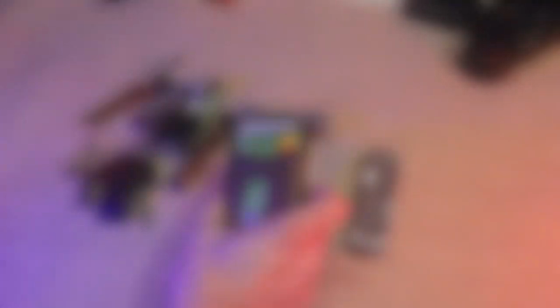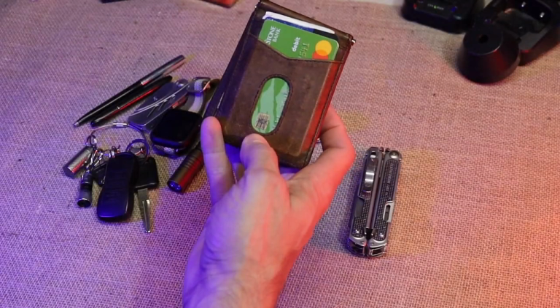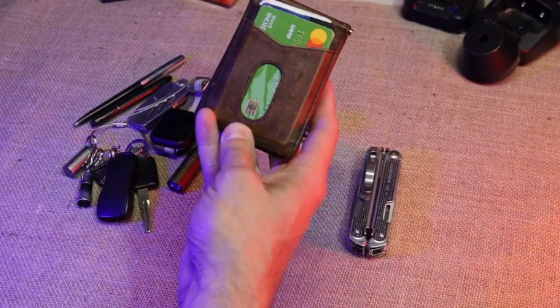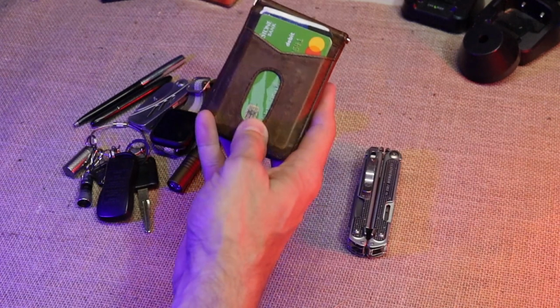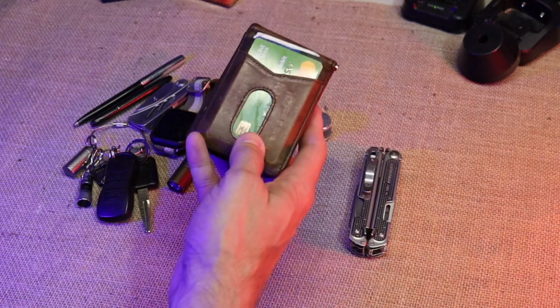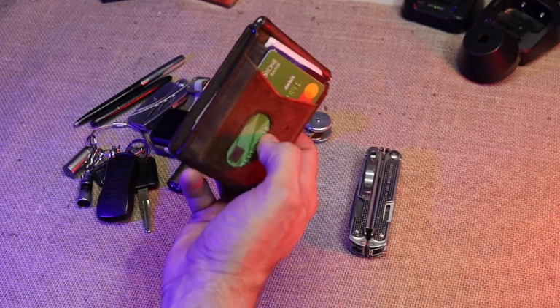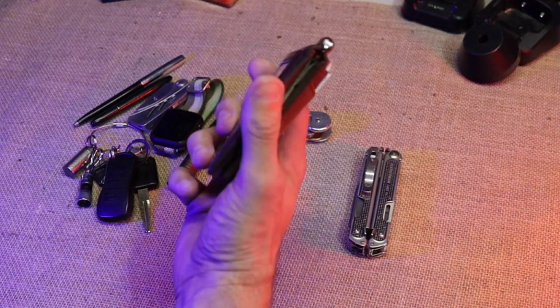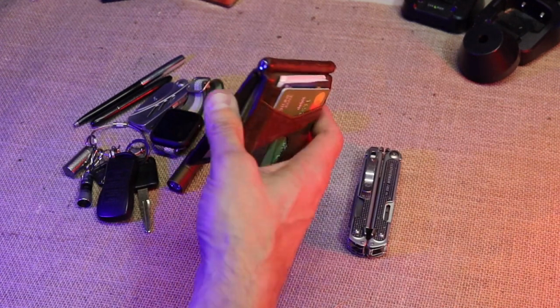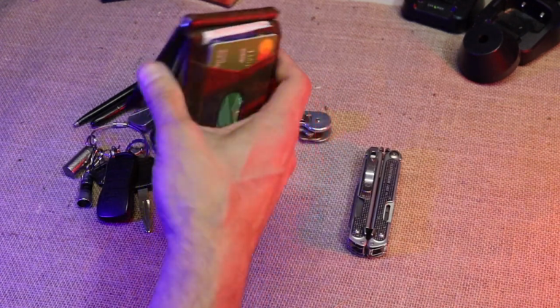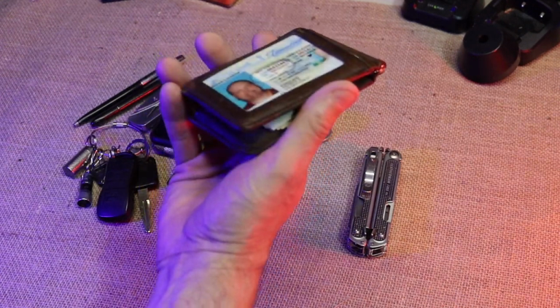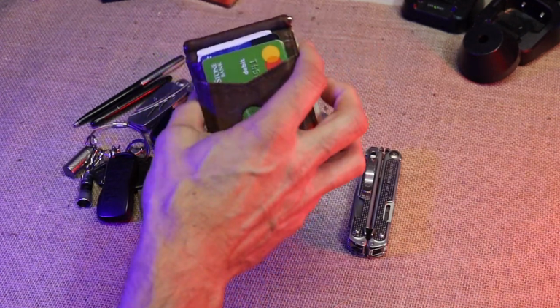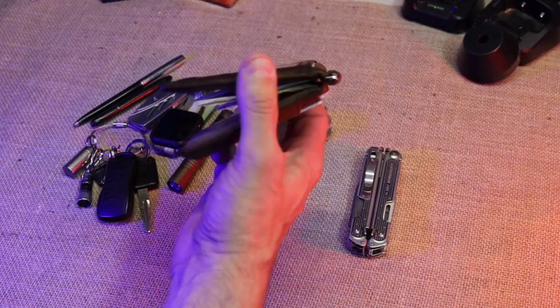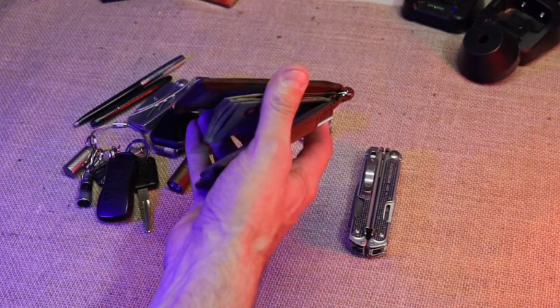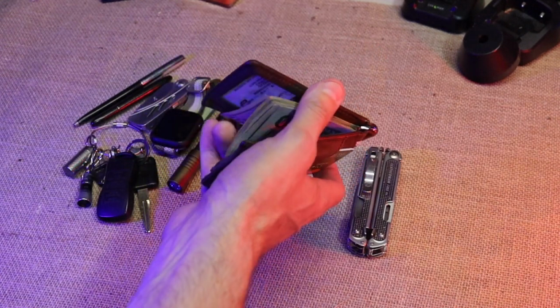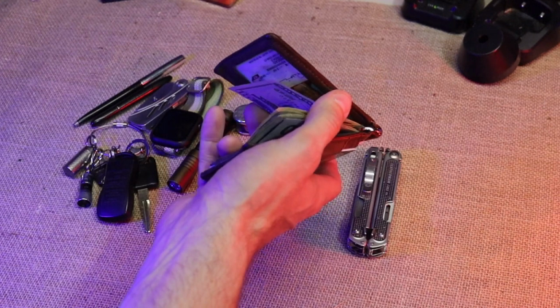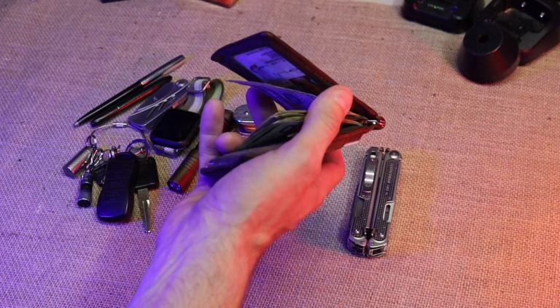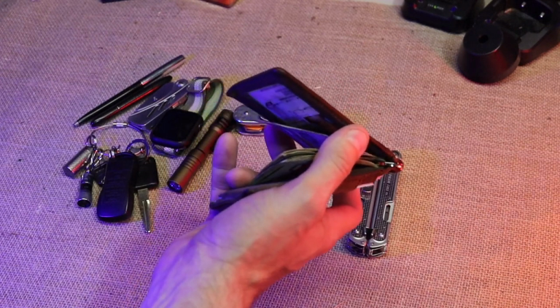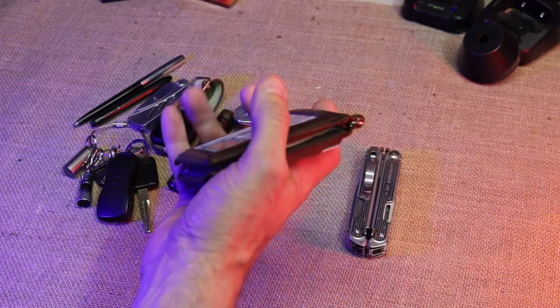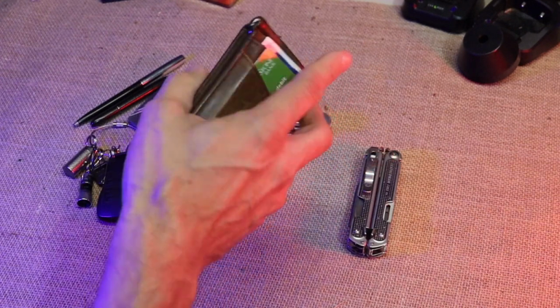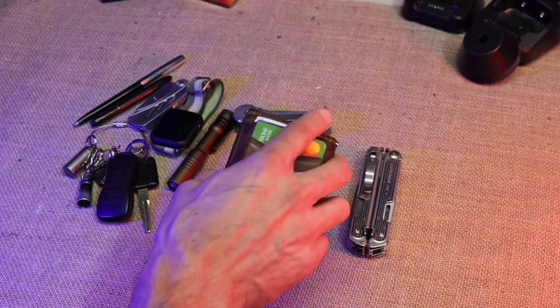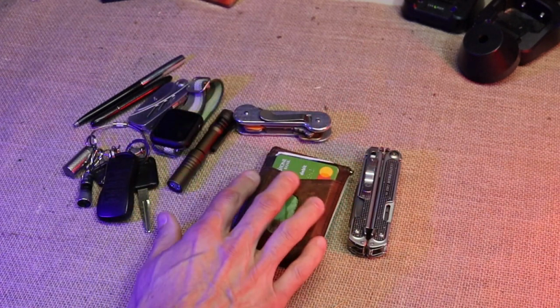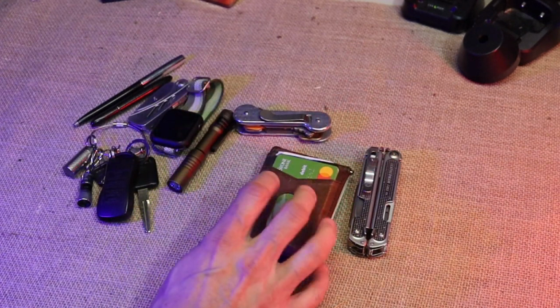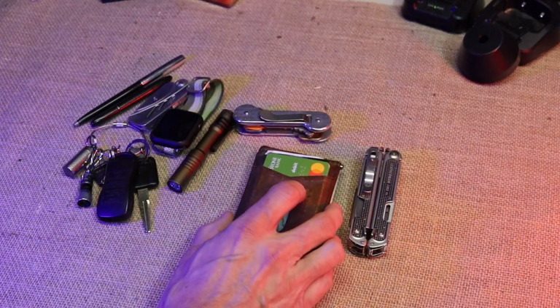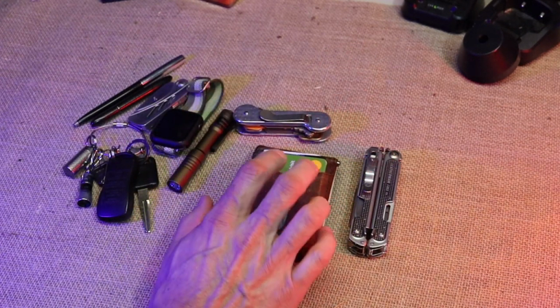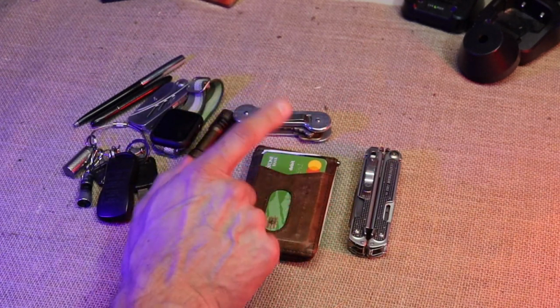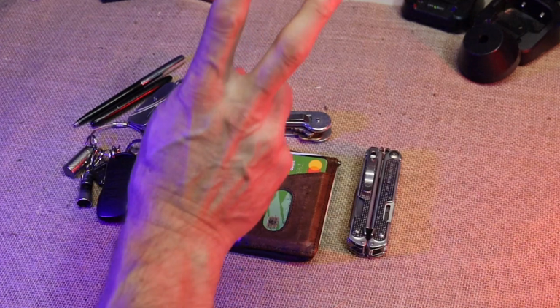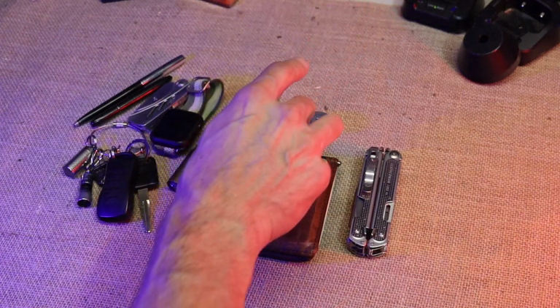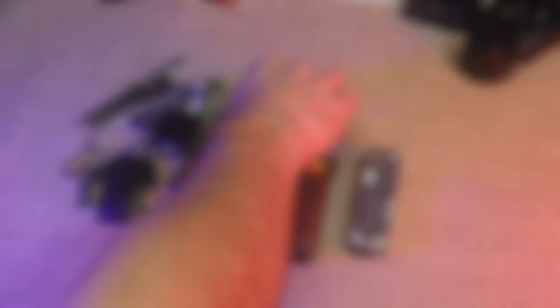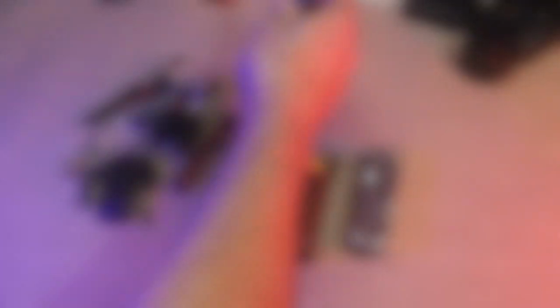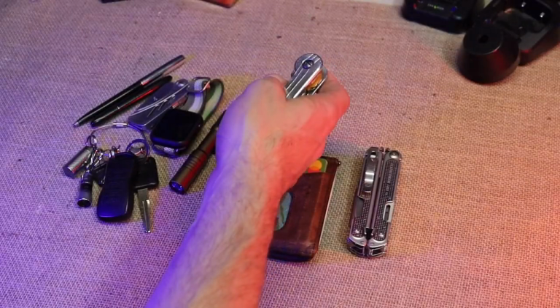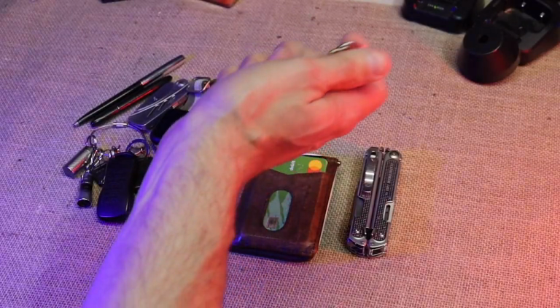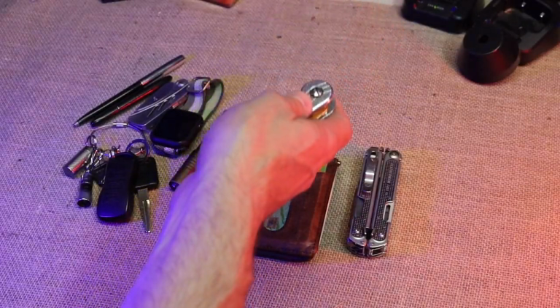This is the Urban Tribe wallet. It's just a plain simple wallet — has two ID slots. I live in the state of Tennessee, carry permit, so I have two IDs in there.